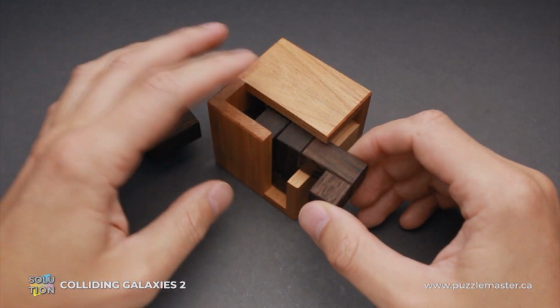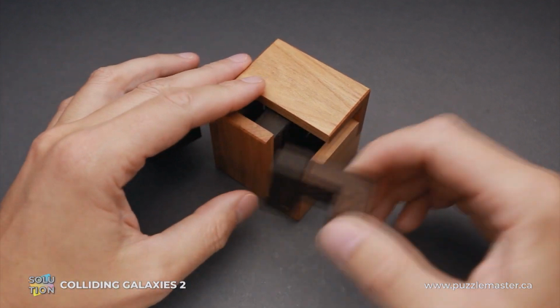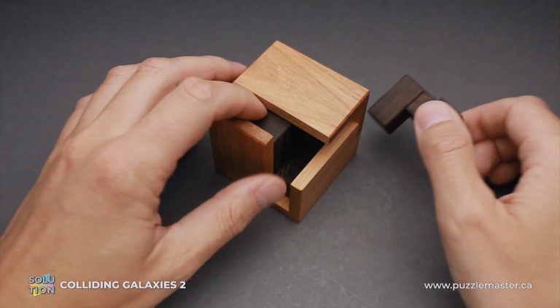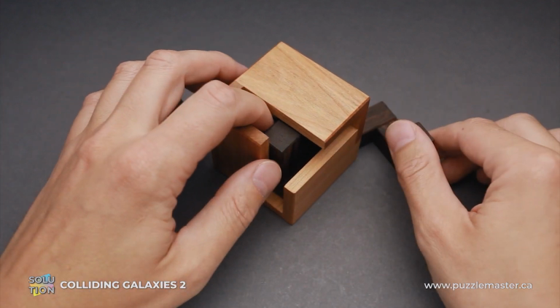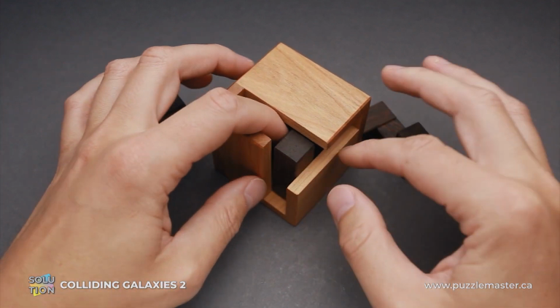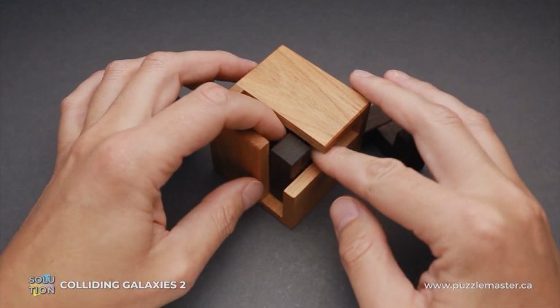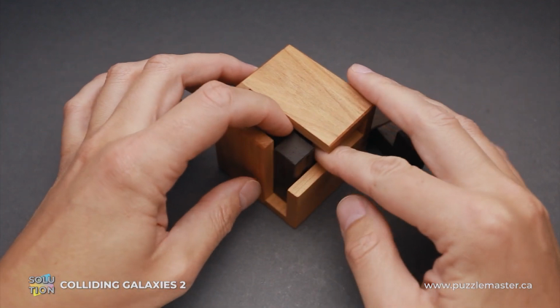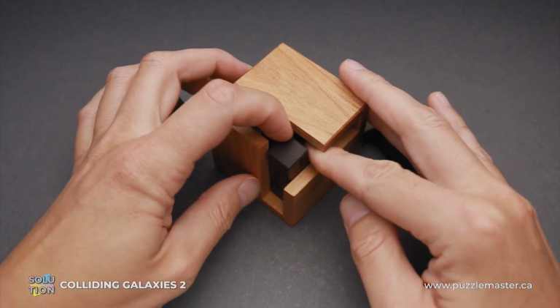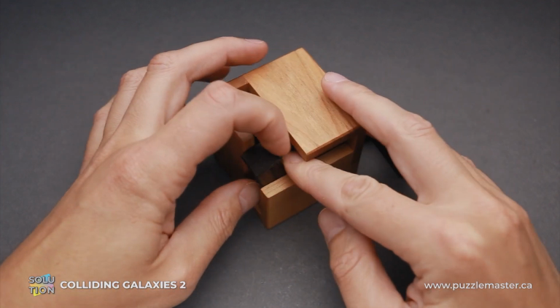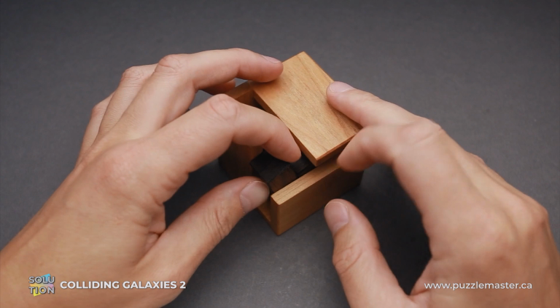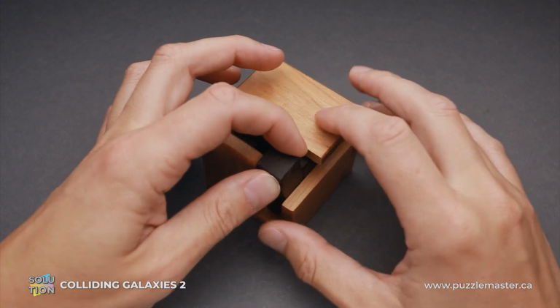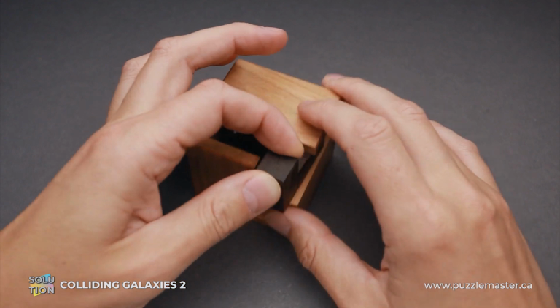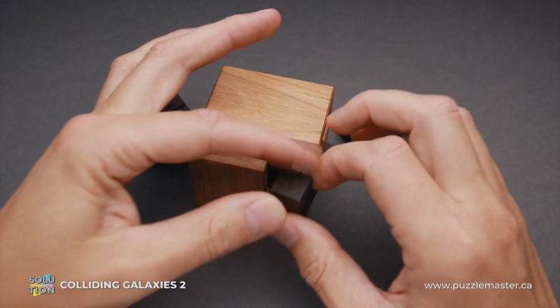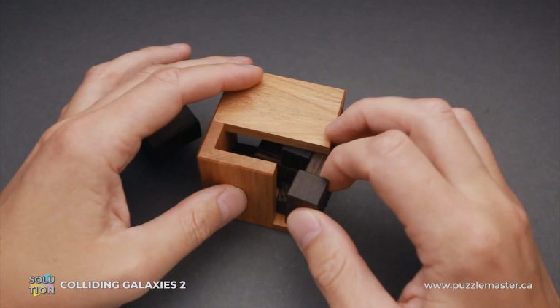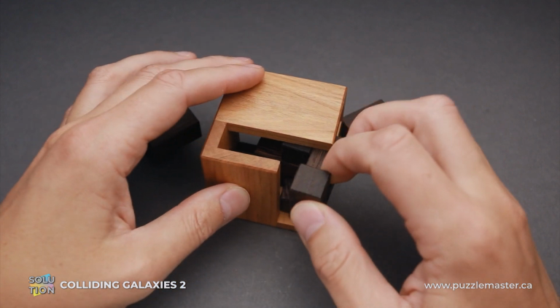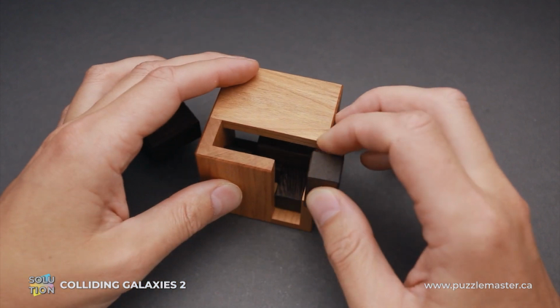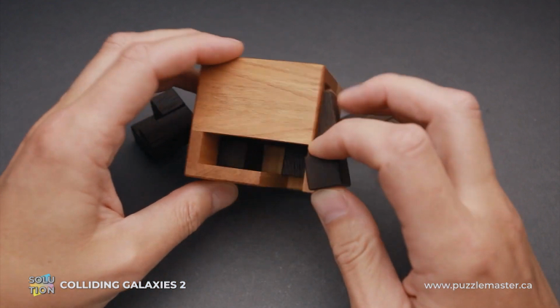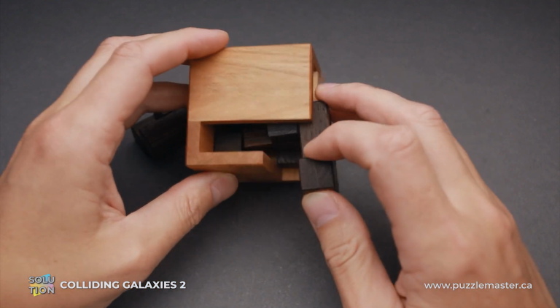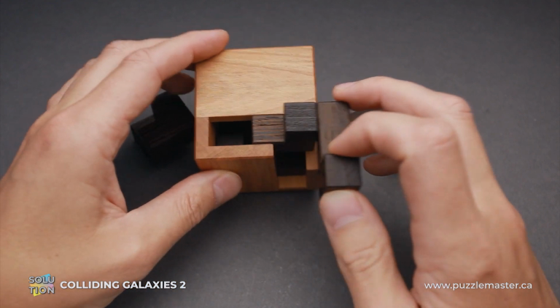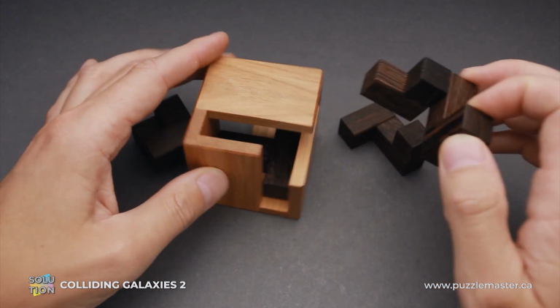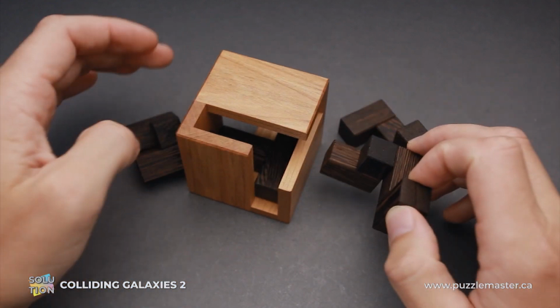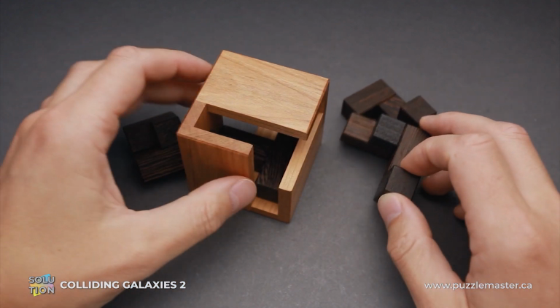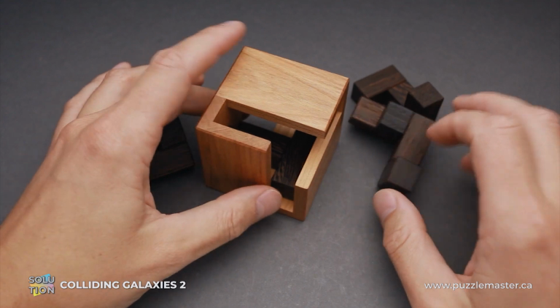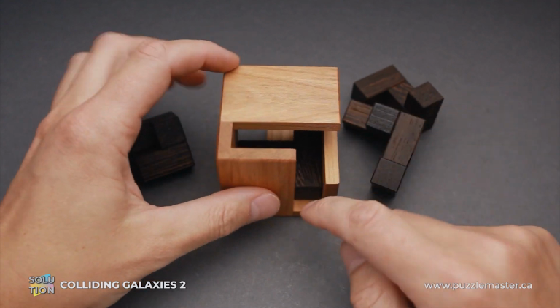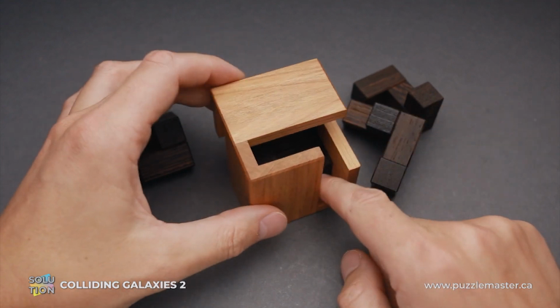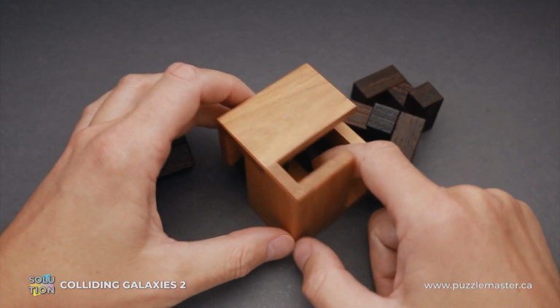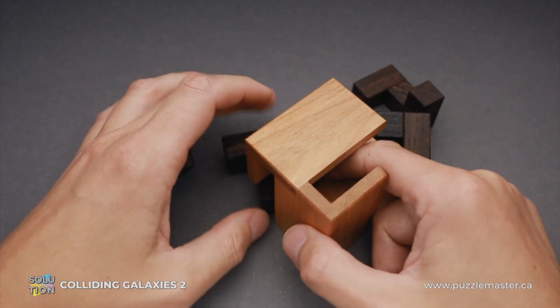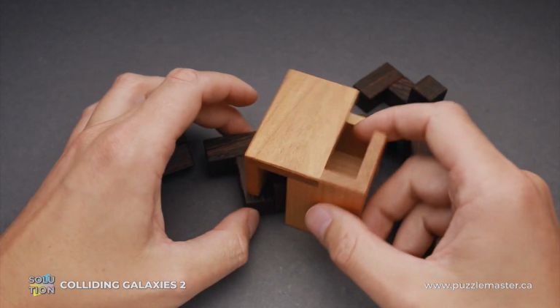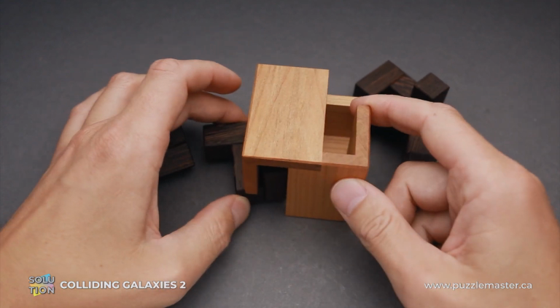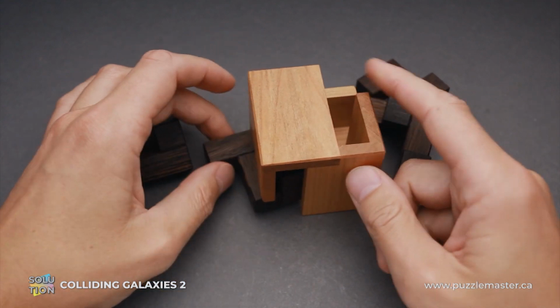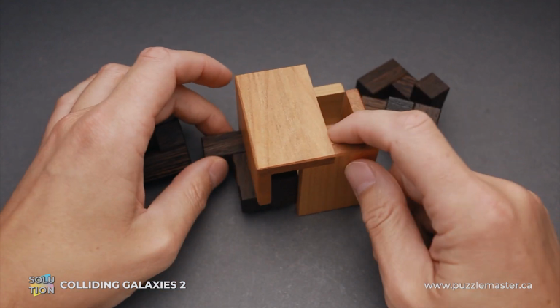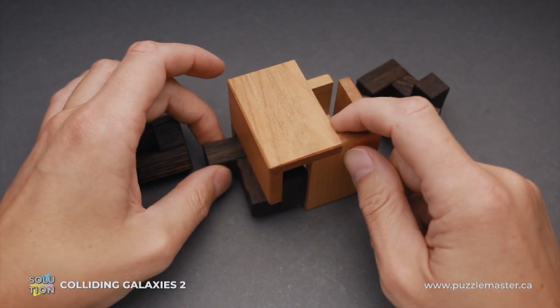This puzzle was designed by Aleksandr Magyaric from Slovakia and made by Pelikan in Czech Republic with absolutely fantastic quality. The Colliding Galaxies II puzzle was made of two different types of wood: cherry and wenge.